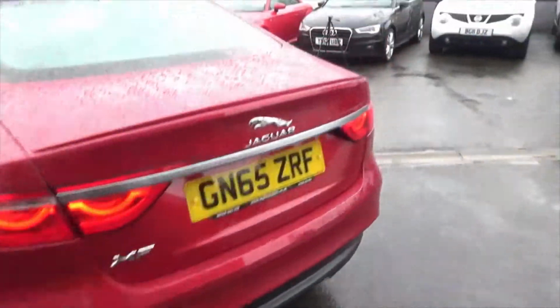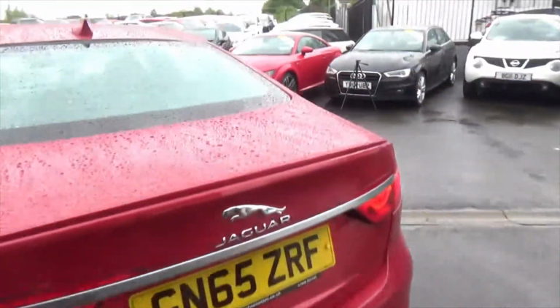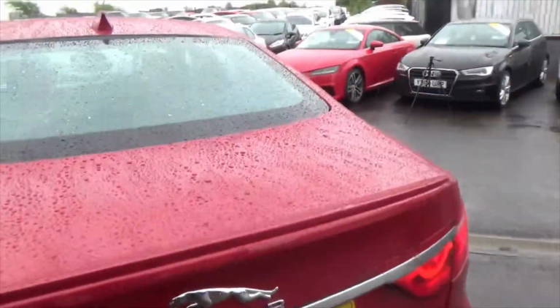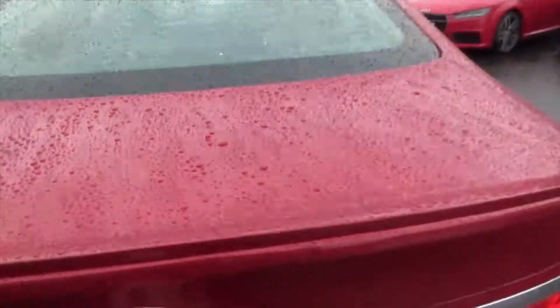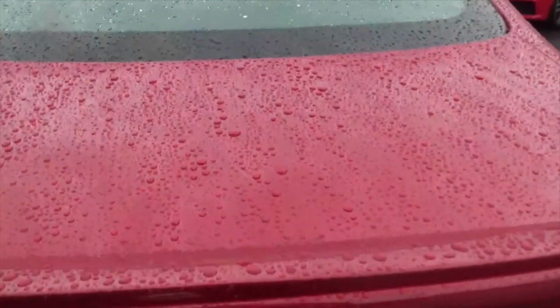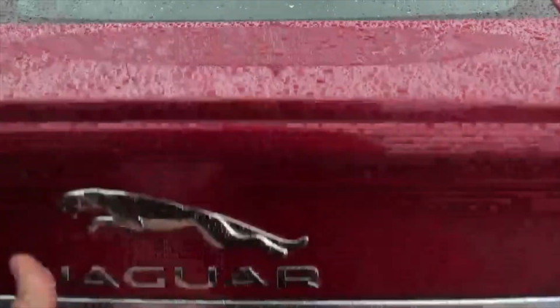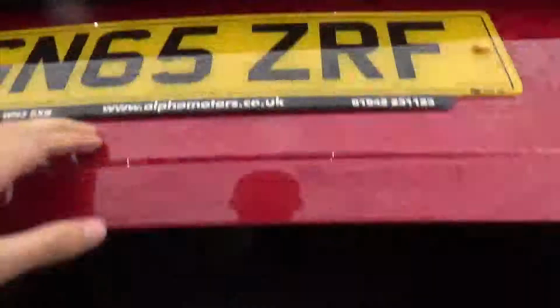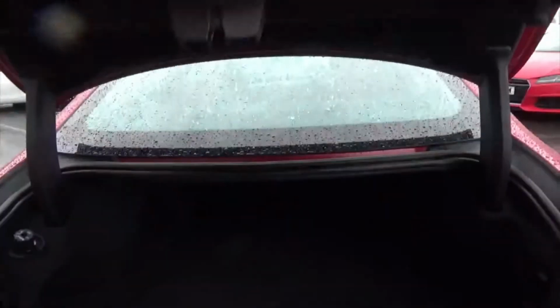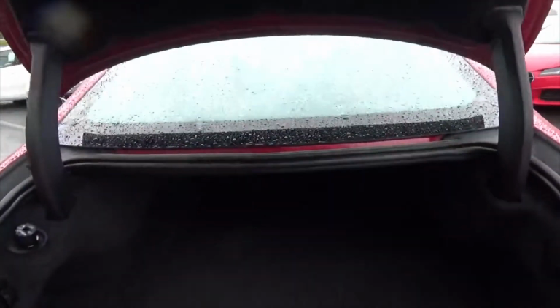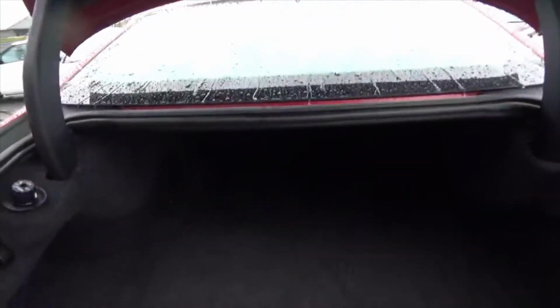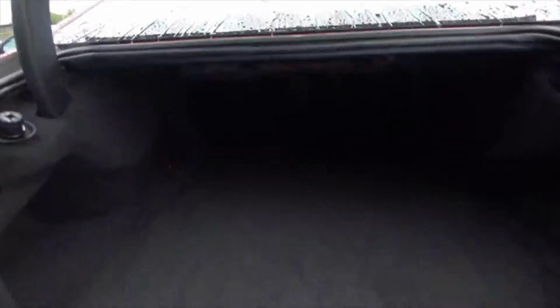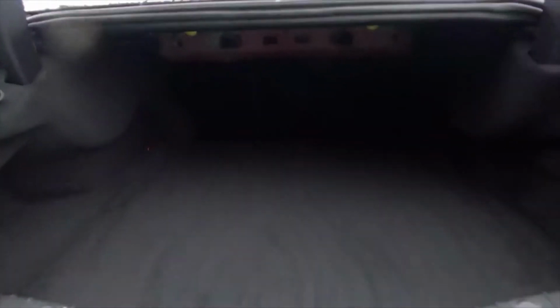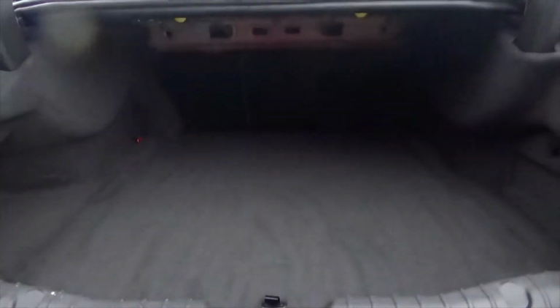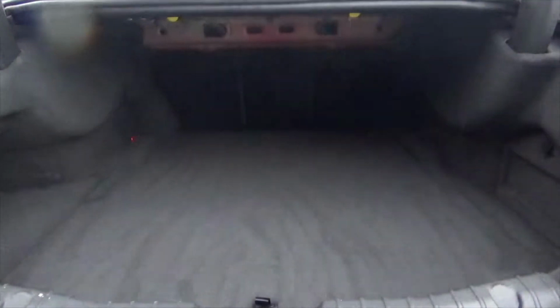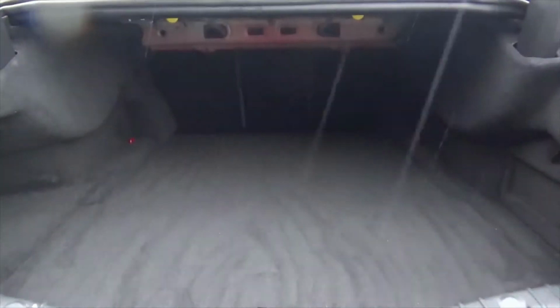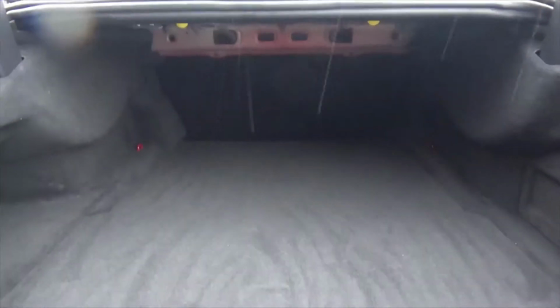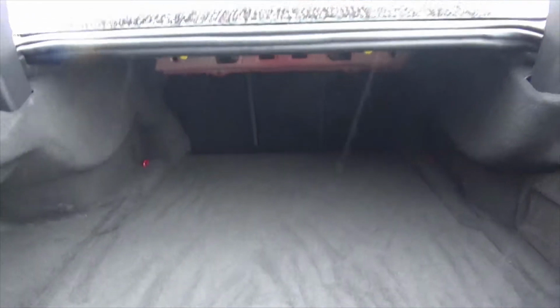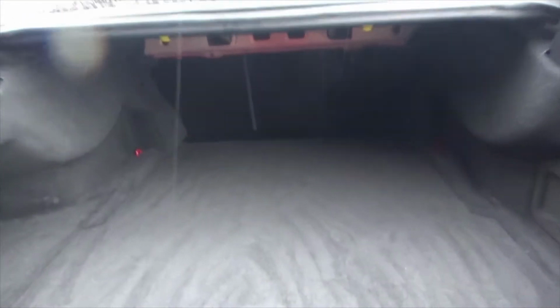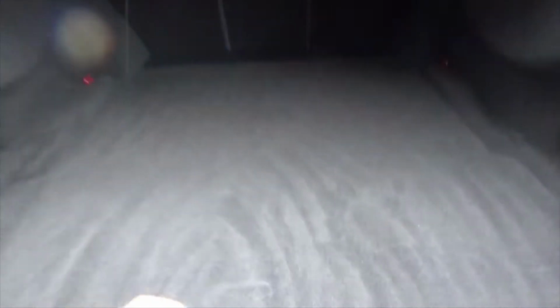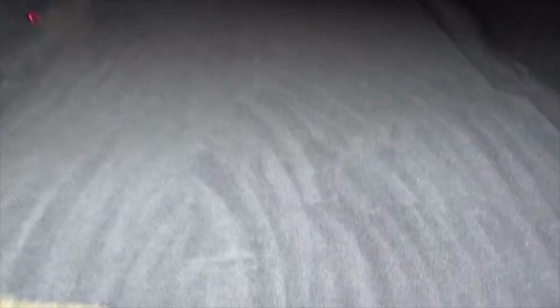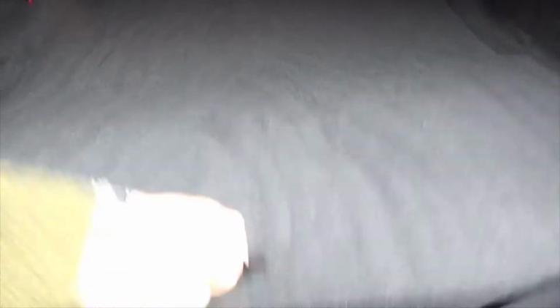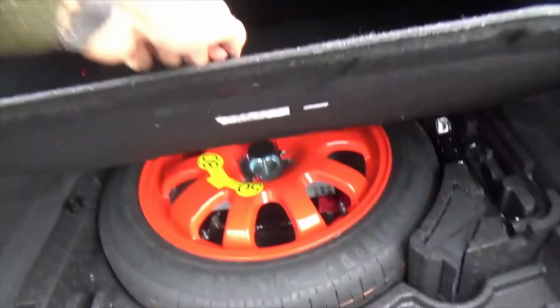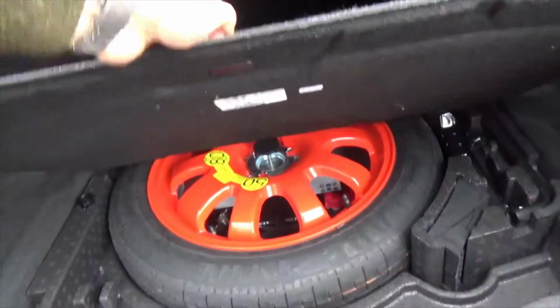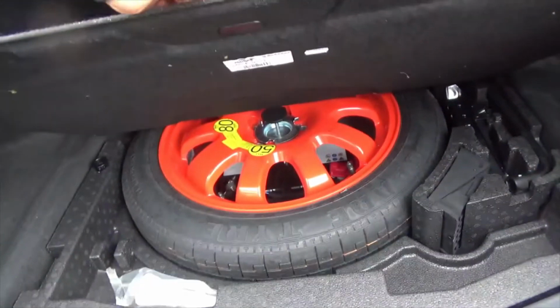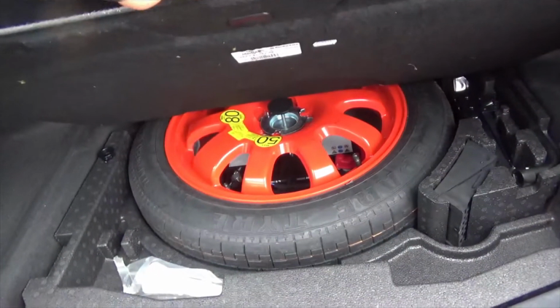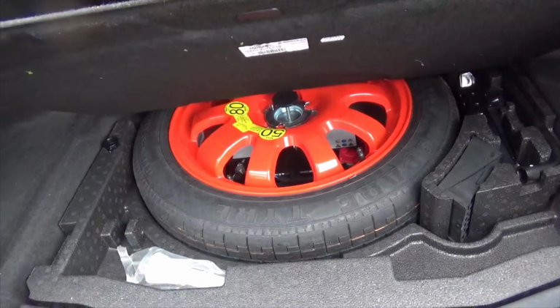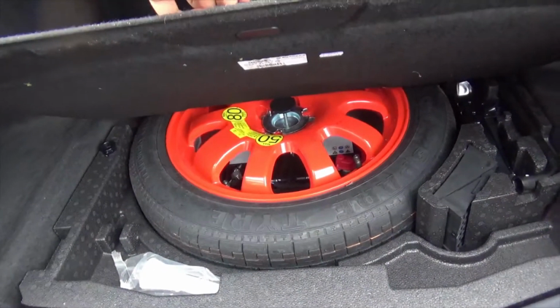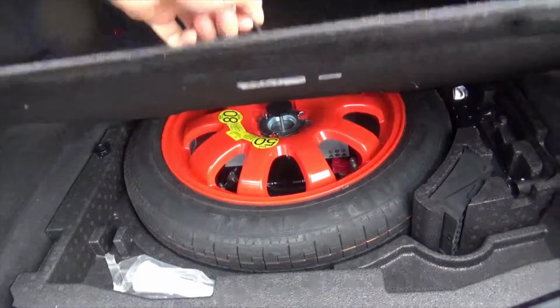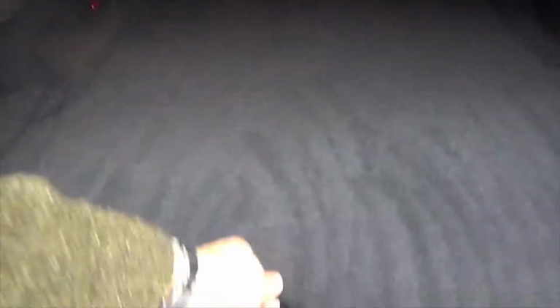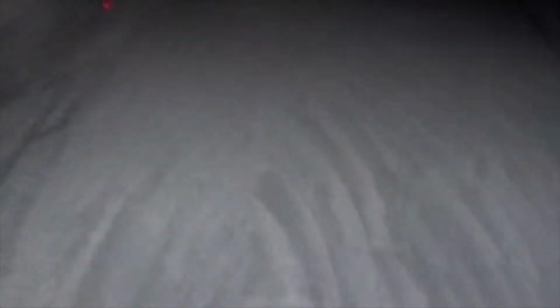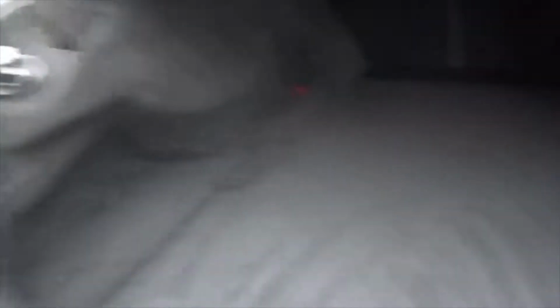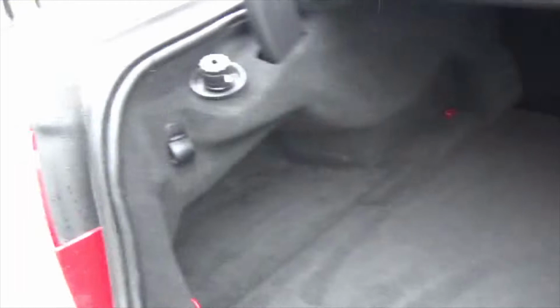There's a nice big amount of boot space on these XFs. You've got split-folding rear seats if you ever need any more room, and down there you've got your space-saver spare wheel with the kit to change it.